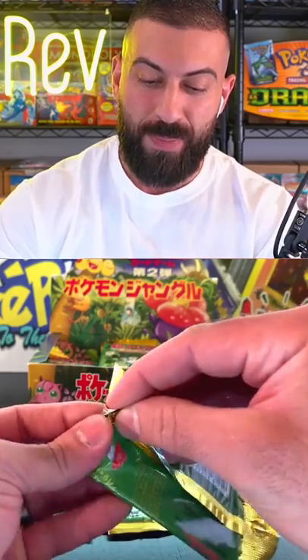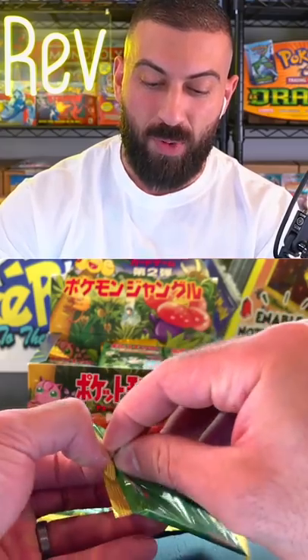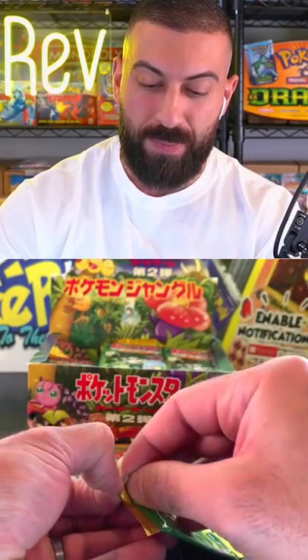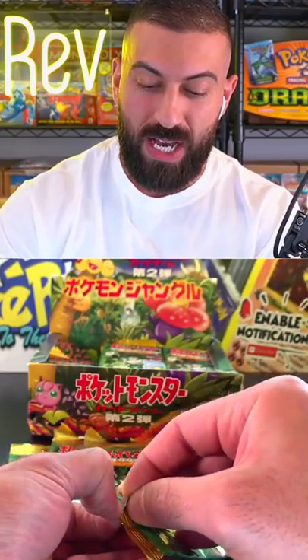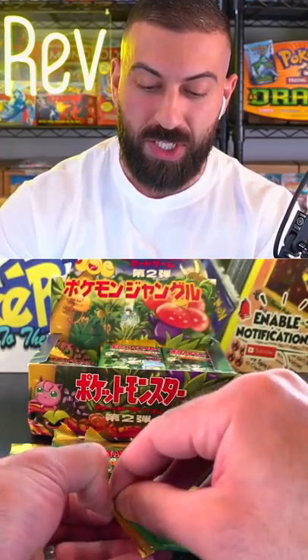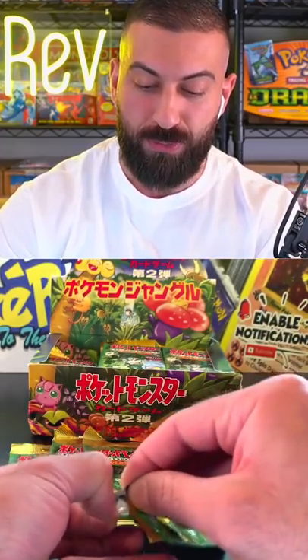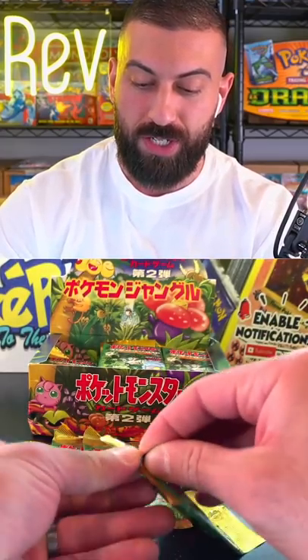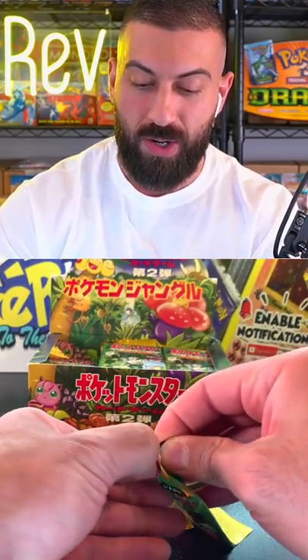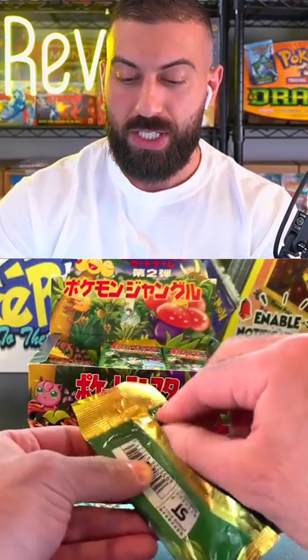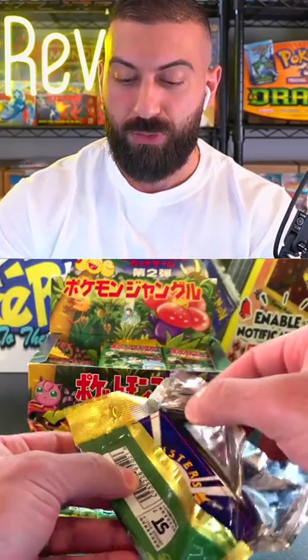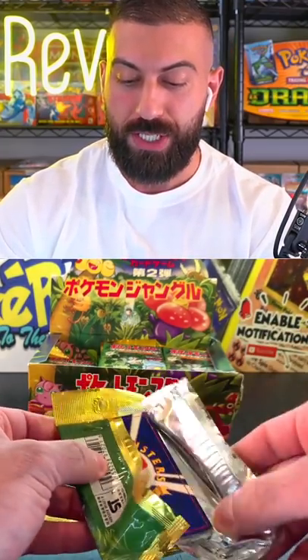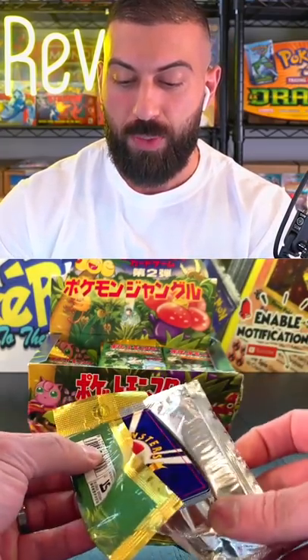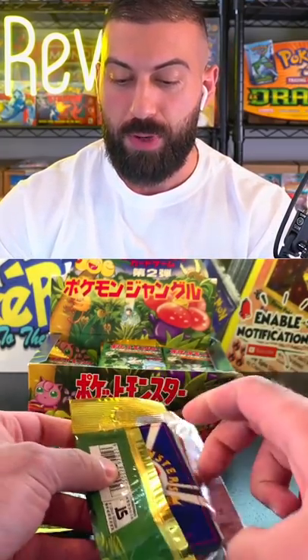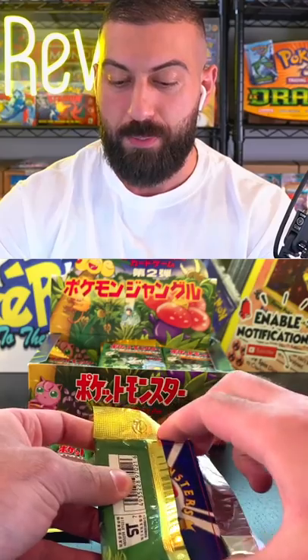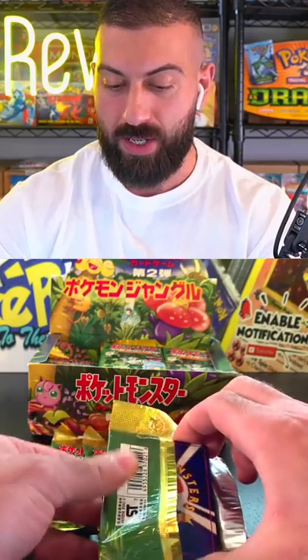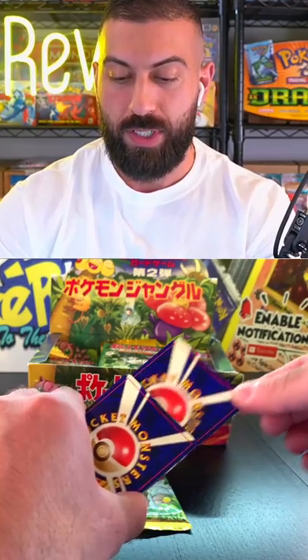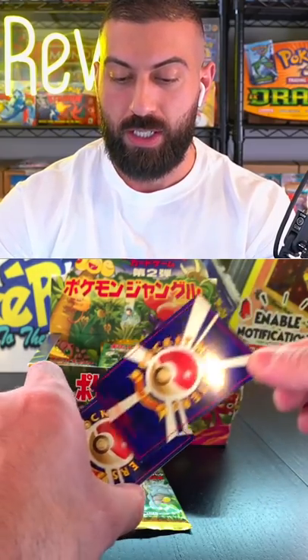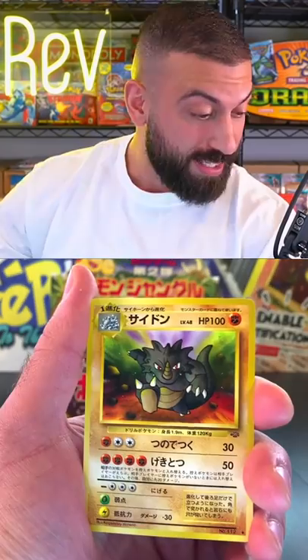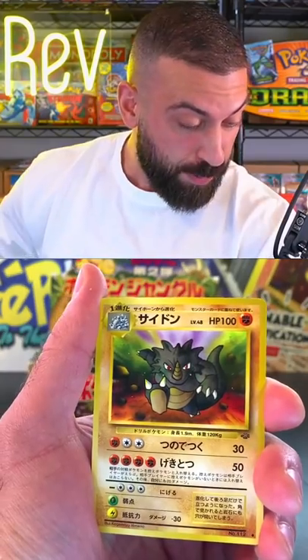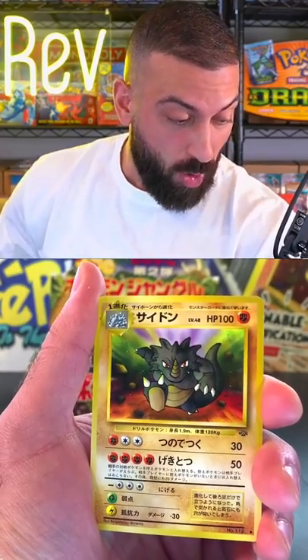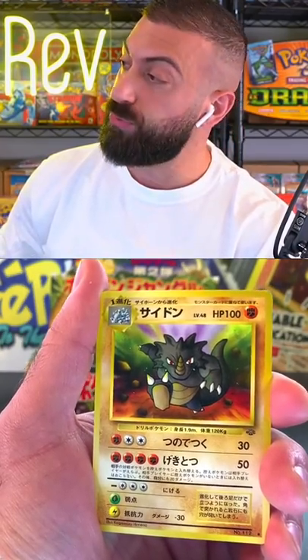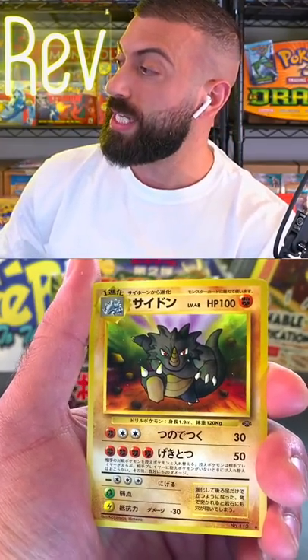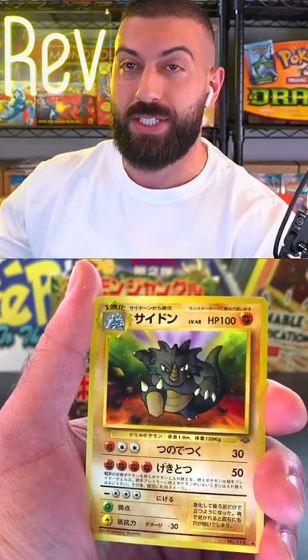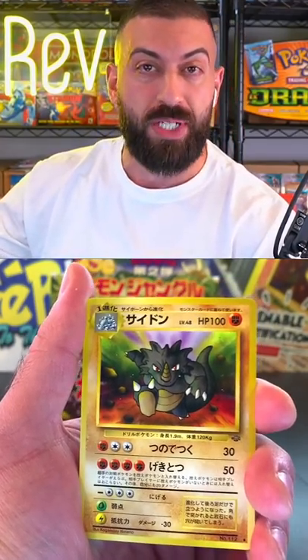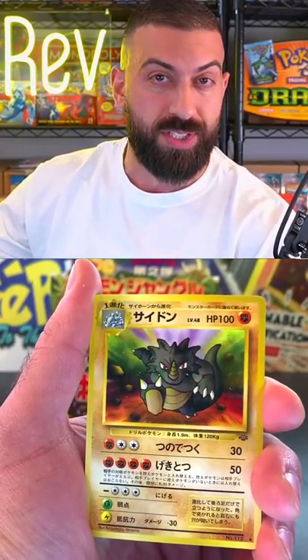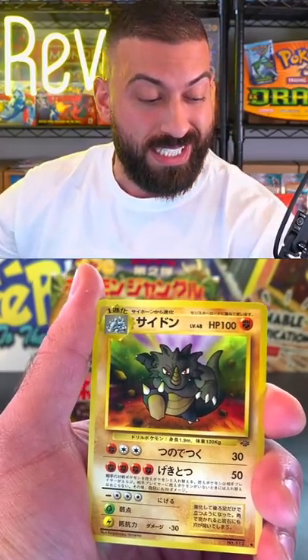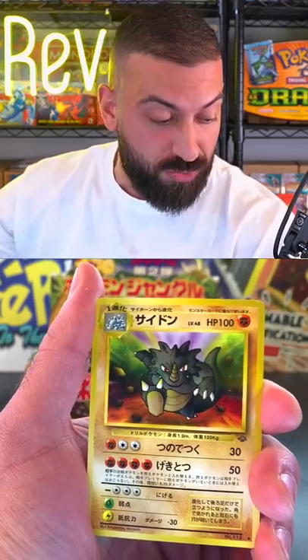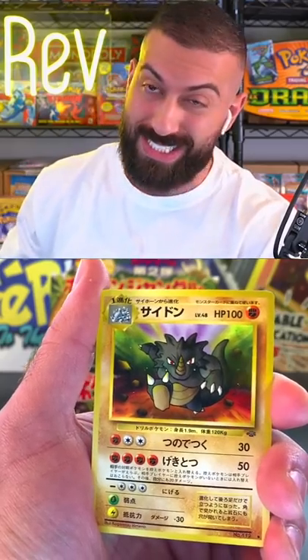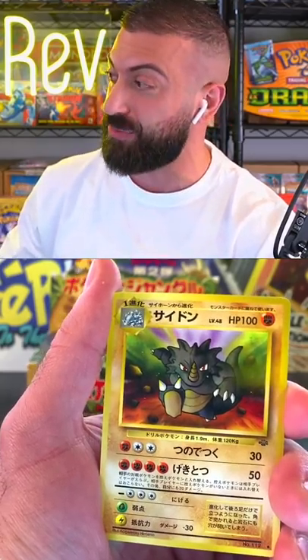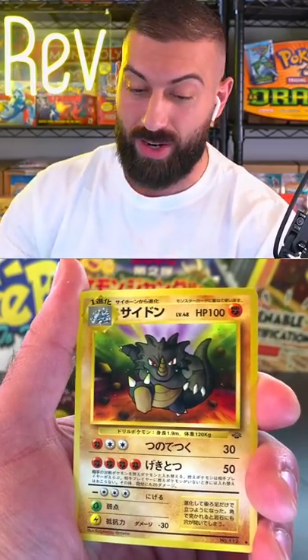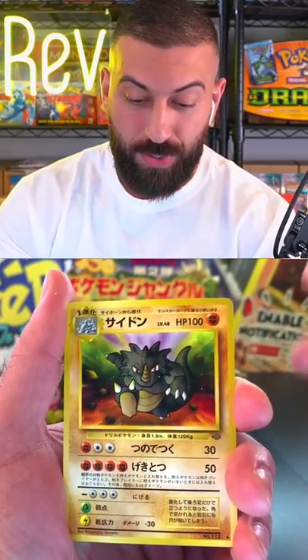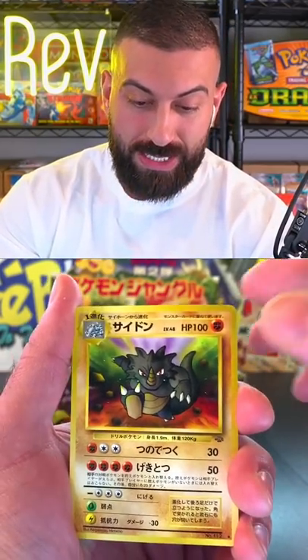Pack number one — I believe the holo is gonna be in the front here, so we're gonna take the front card and put it to the back. Grab it gently like that. This set is pretty small — there's only 48 cards in the Japanese version. The English version had 64, so they cut it down even further for Japanese.